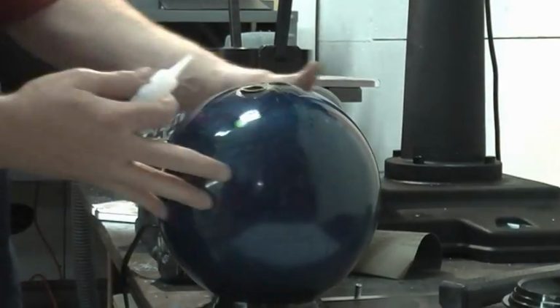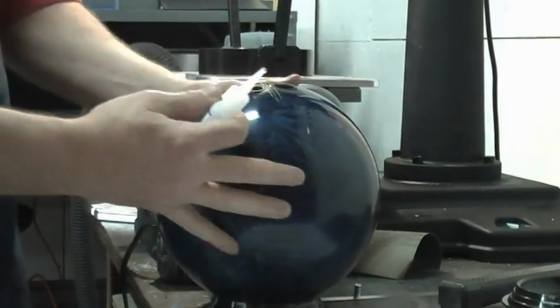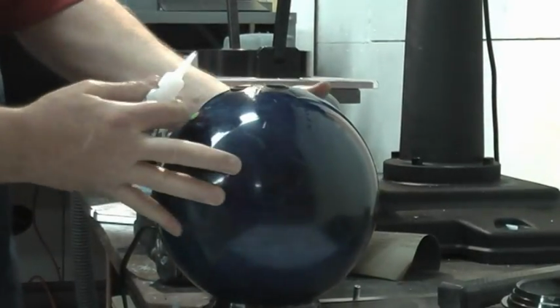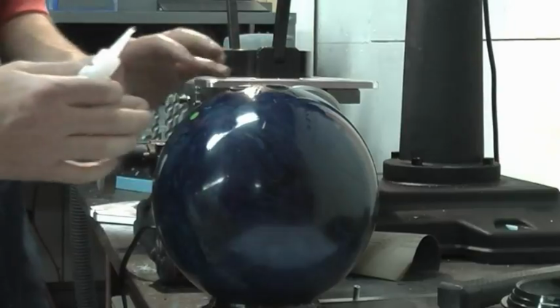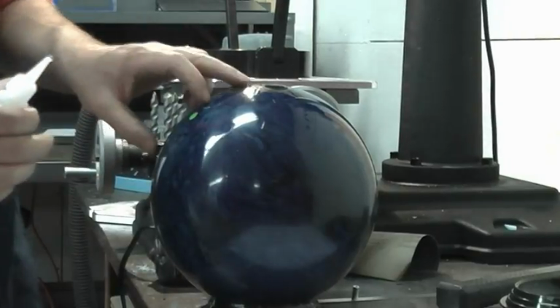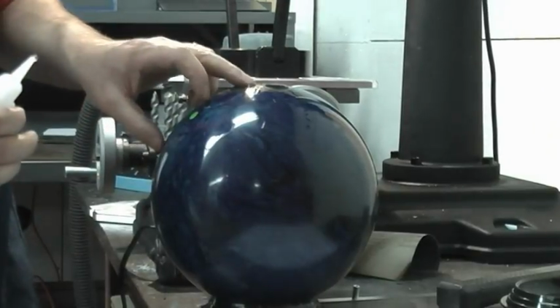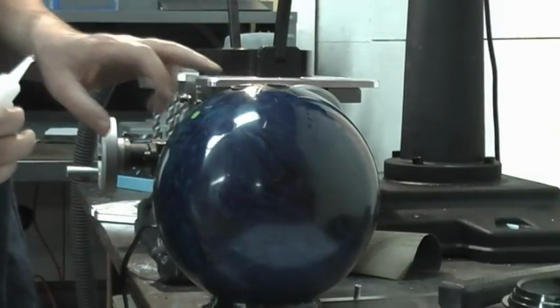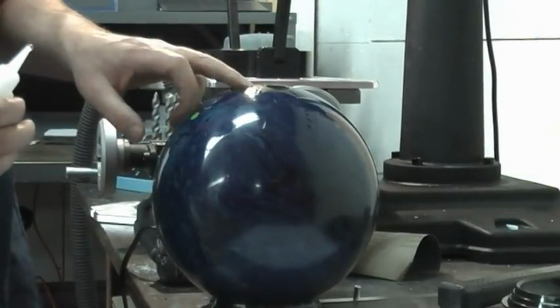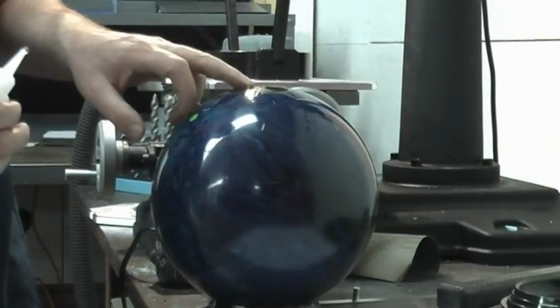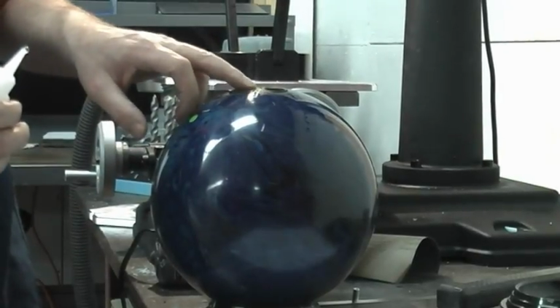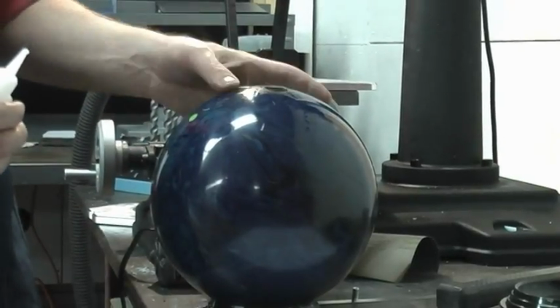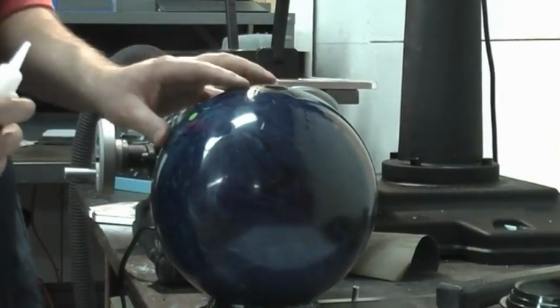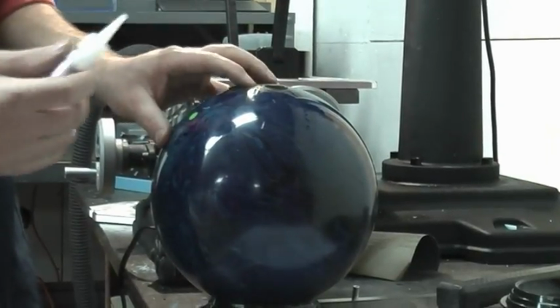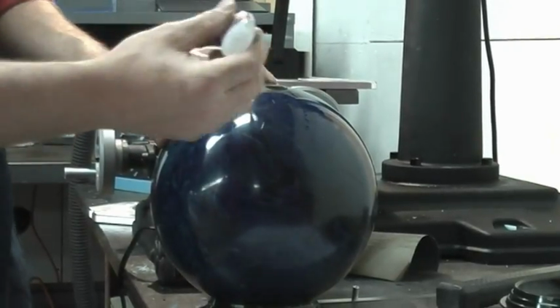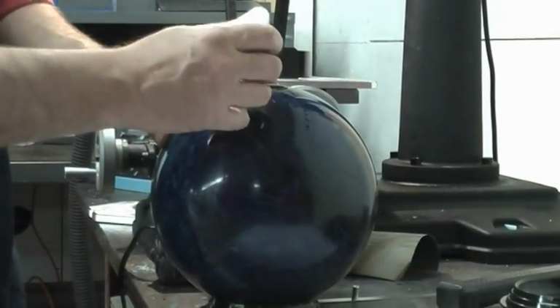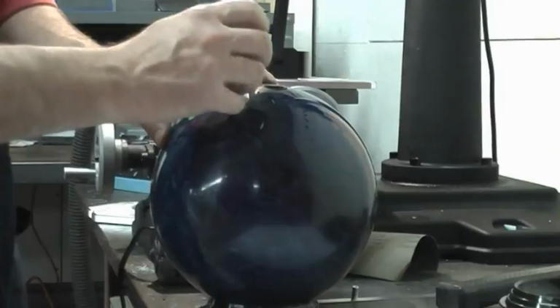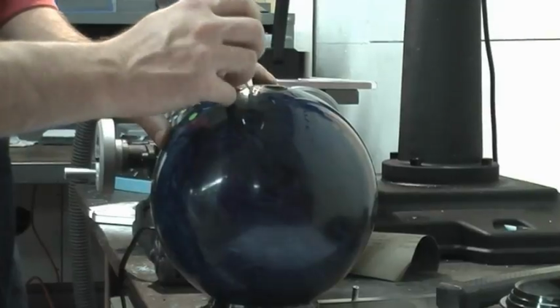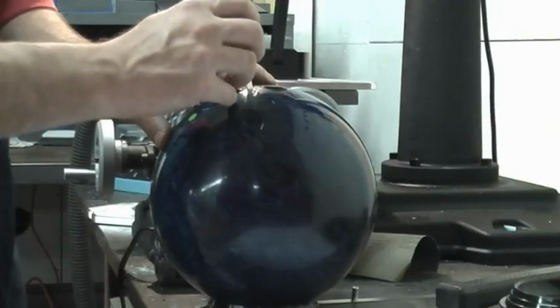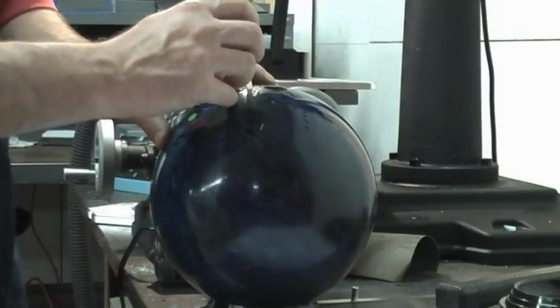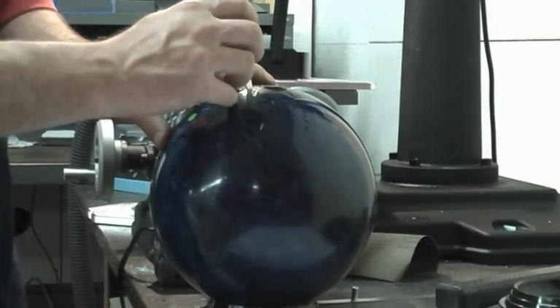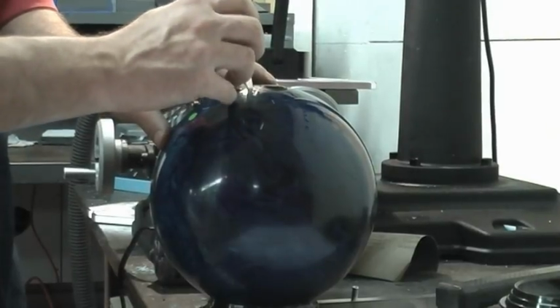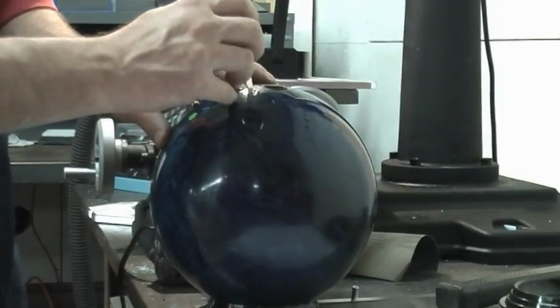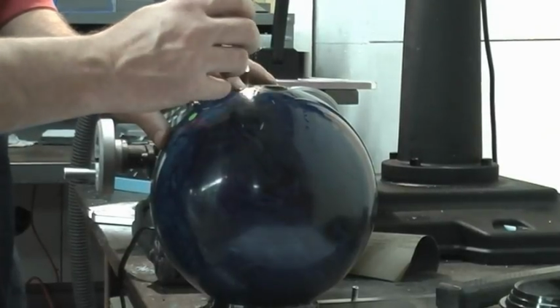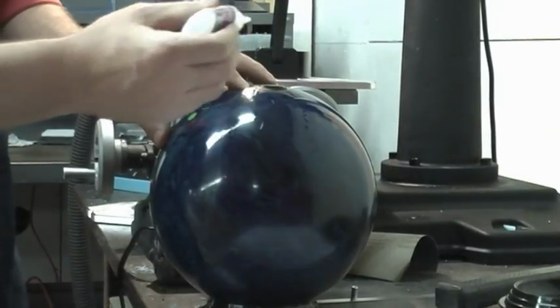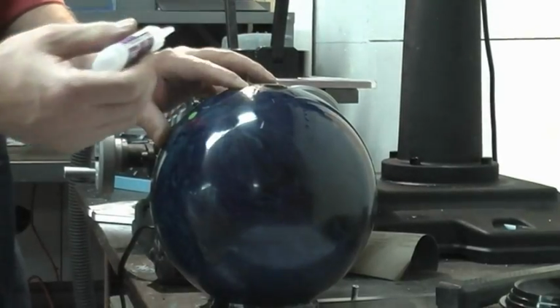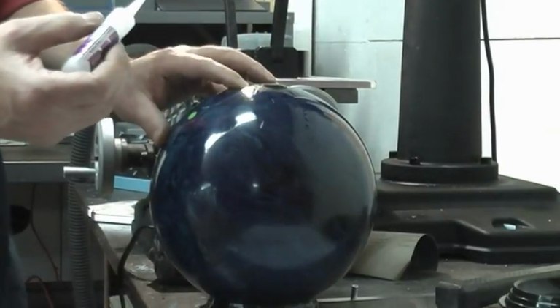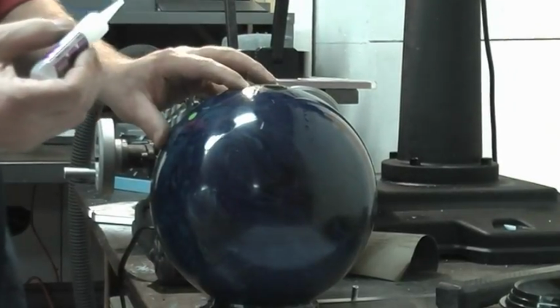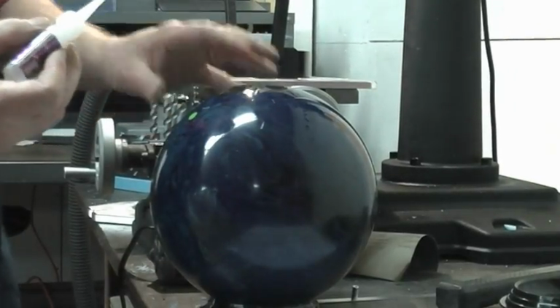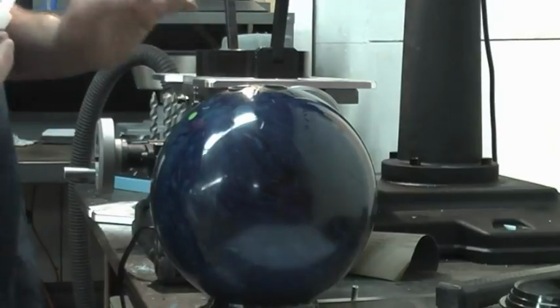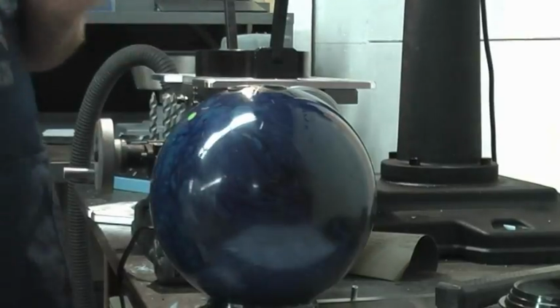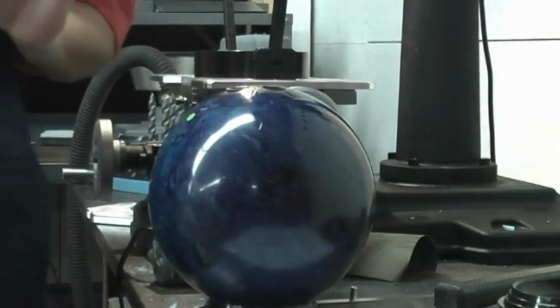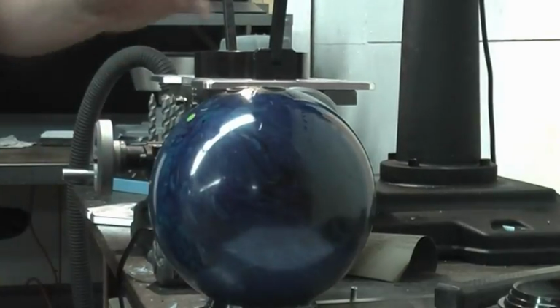Come around to this side — we have the bridge side of the grip just below the surface of the ball. Pull it back and put just a little drop right there. Just a little bit, that's all you need. Give that a moment to set up.